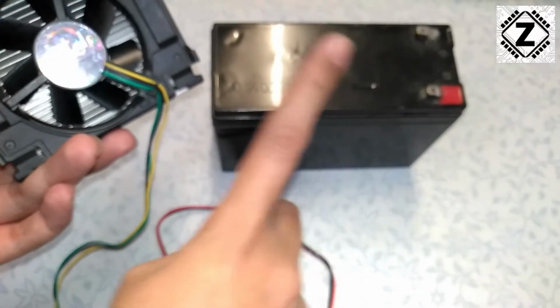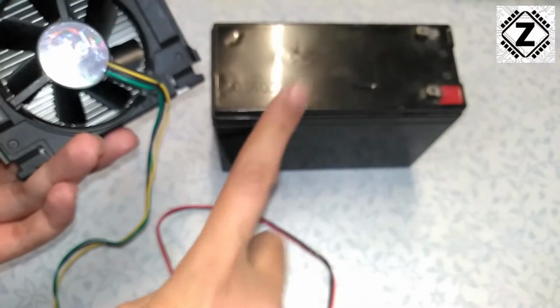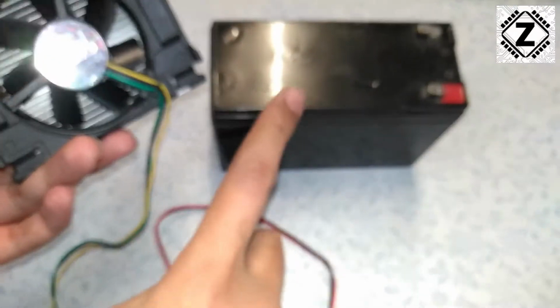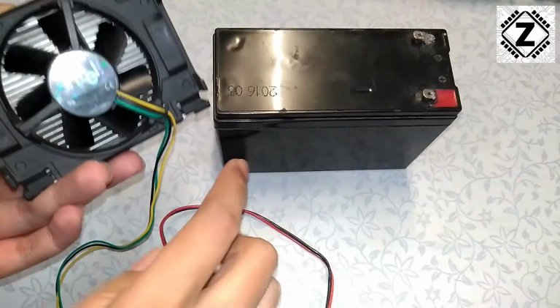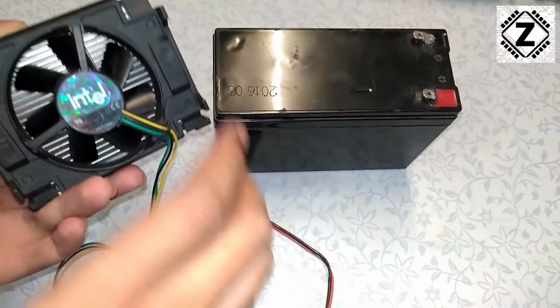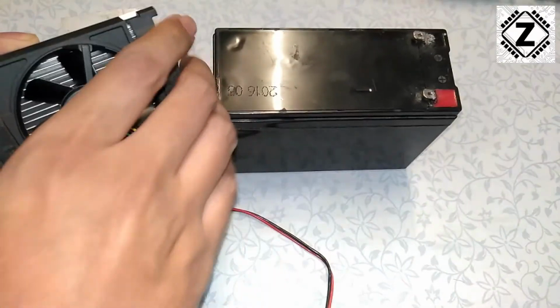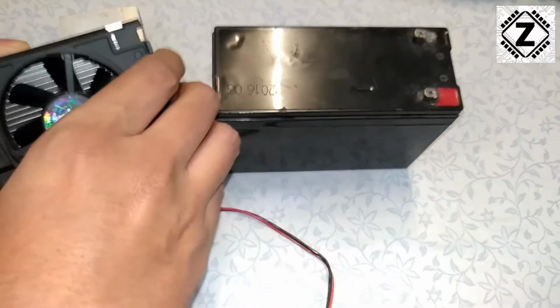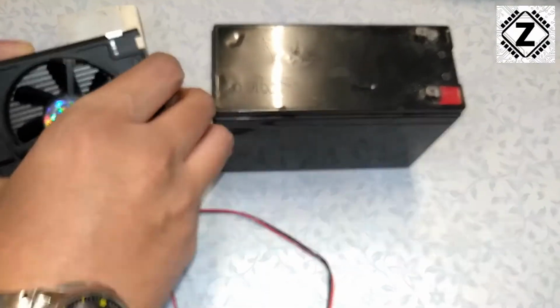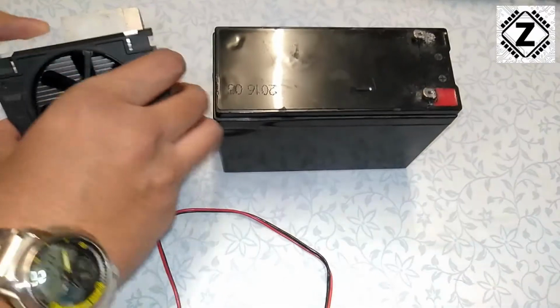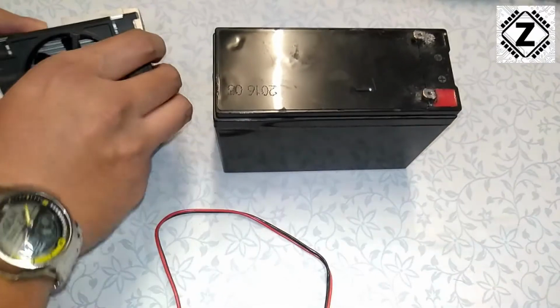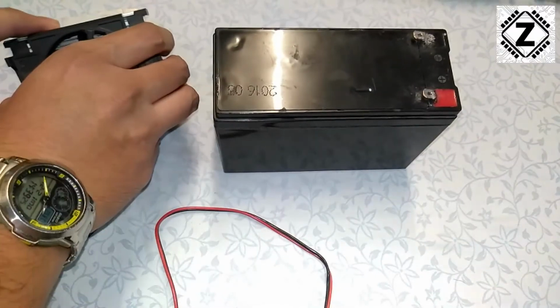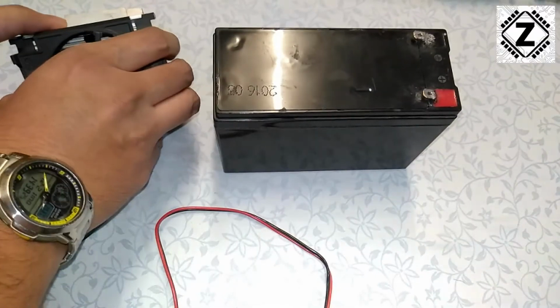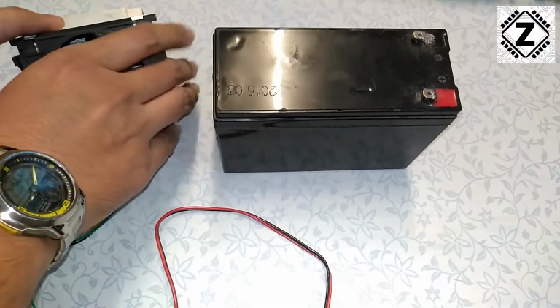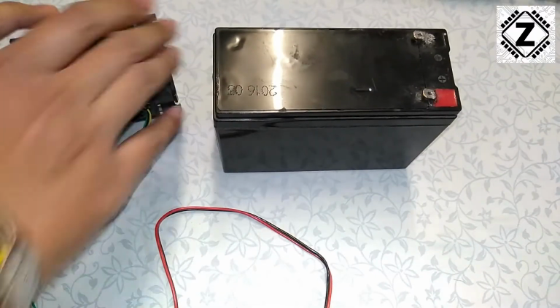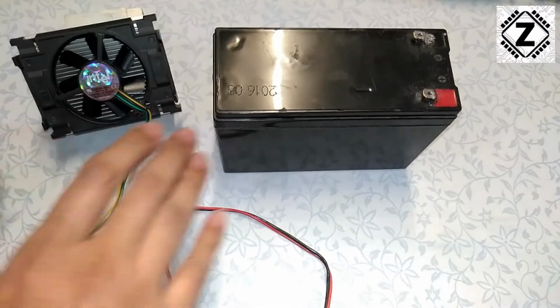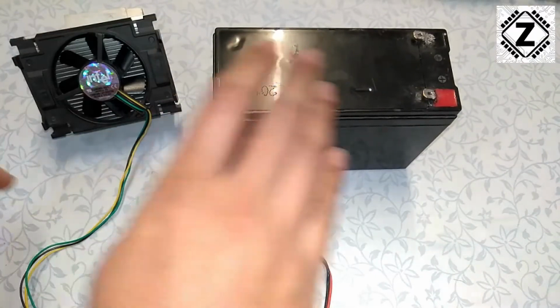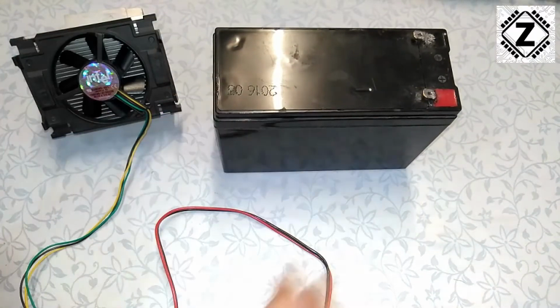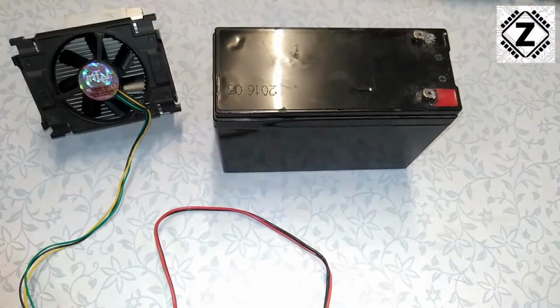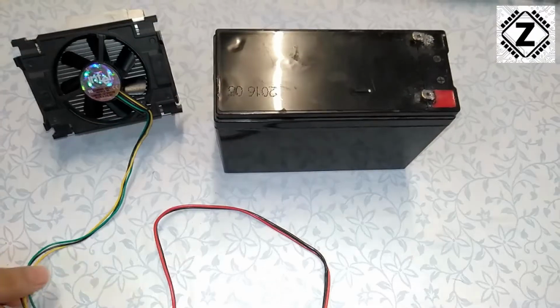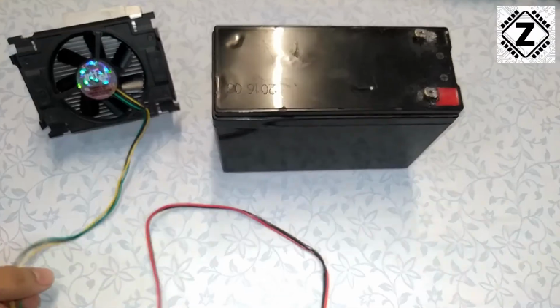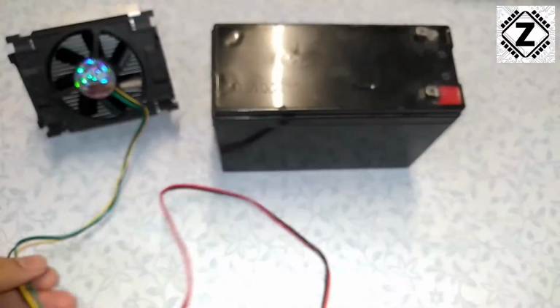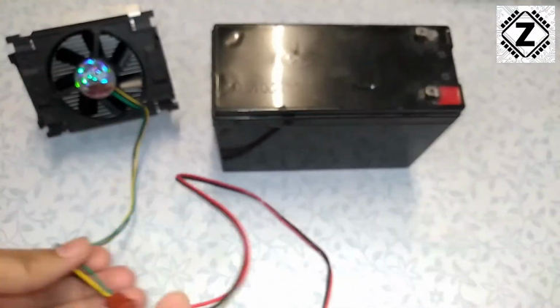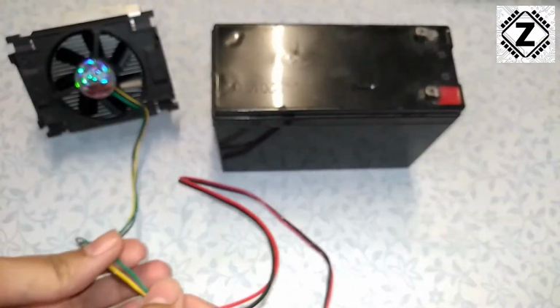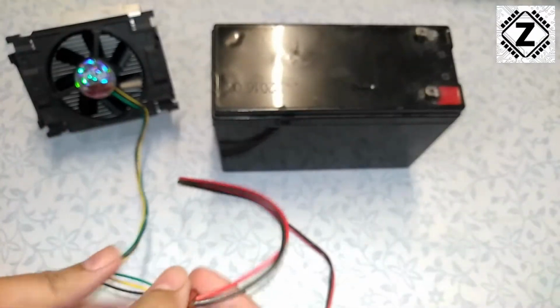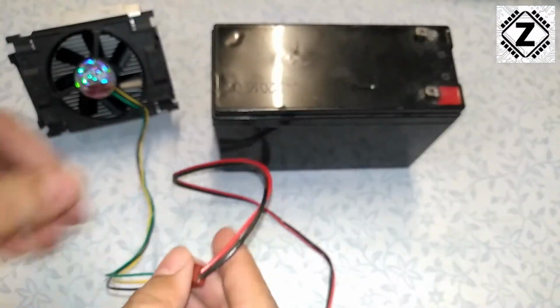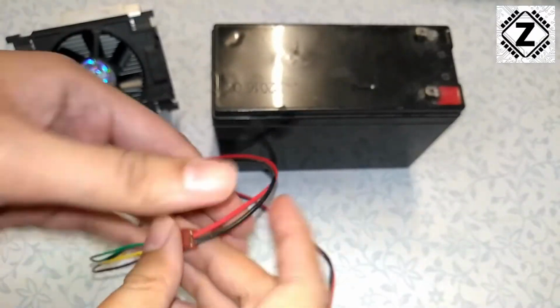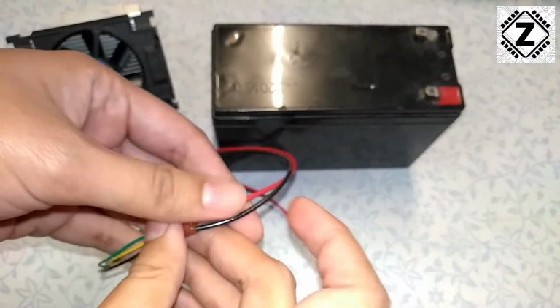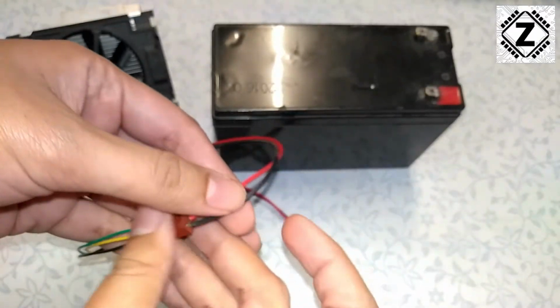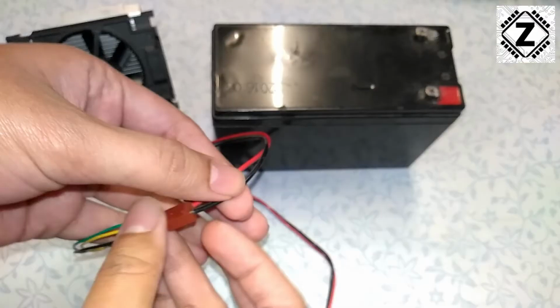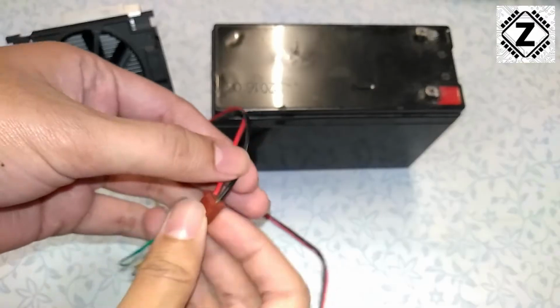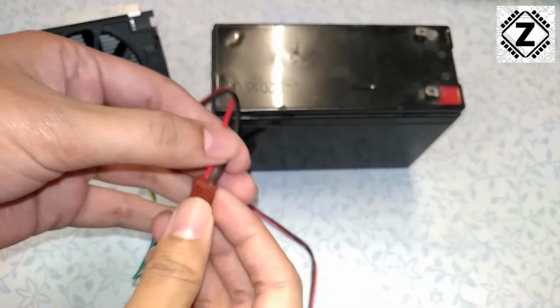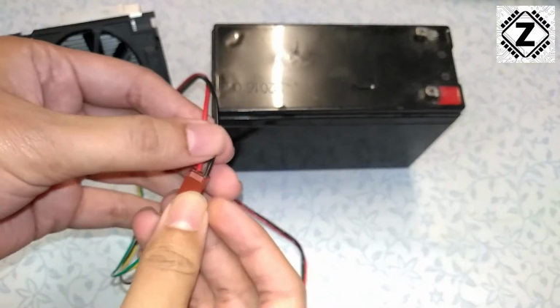That is what I am going to teach you in today's video. For this kind of conversion we will take a look at this fan connector over here.